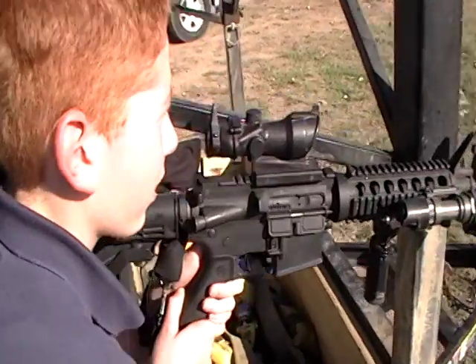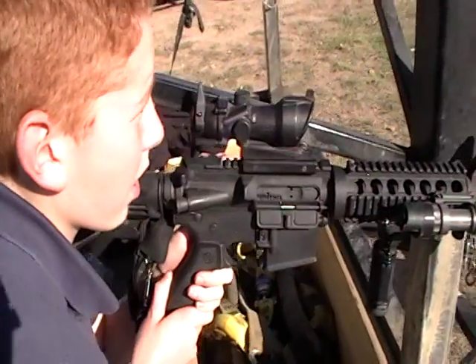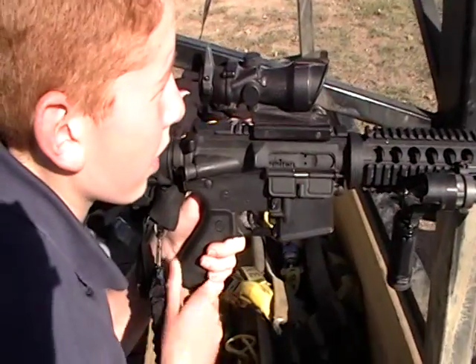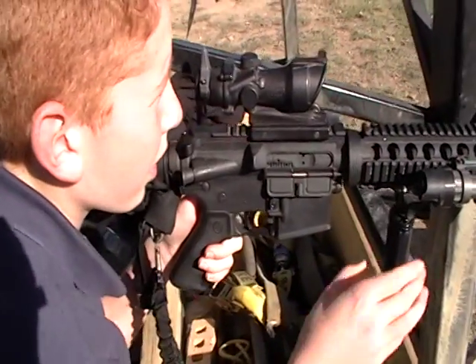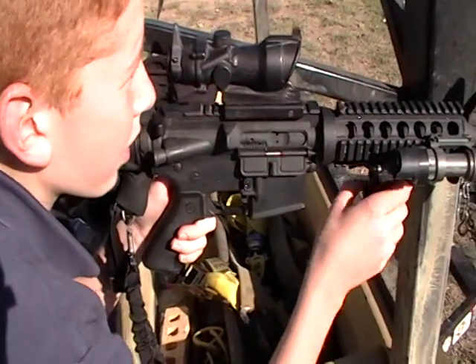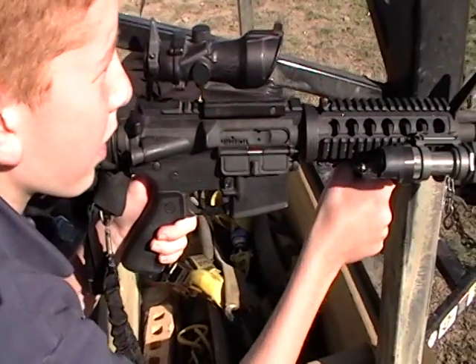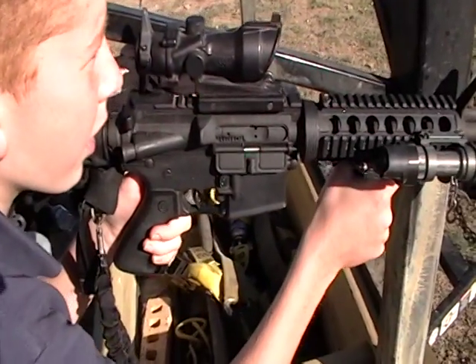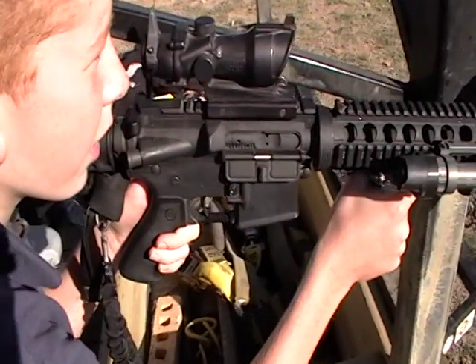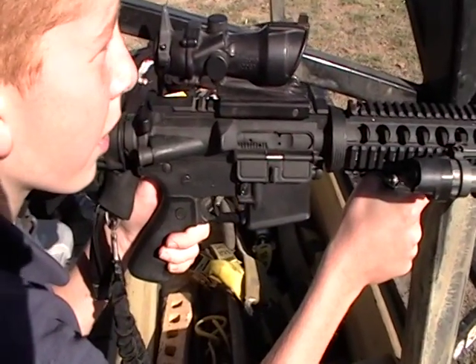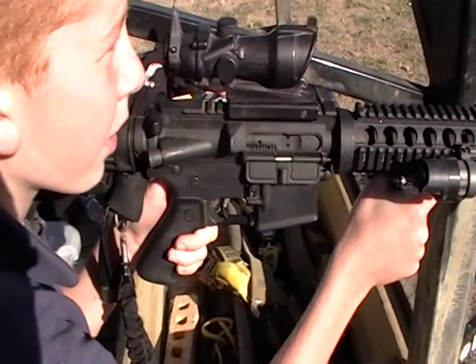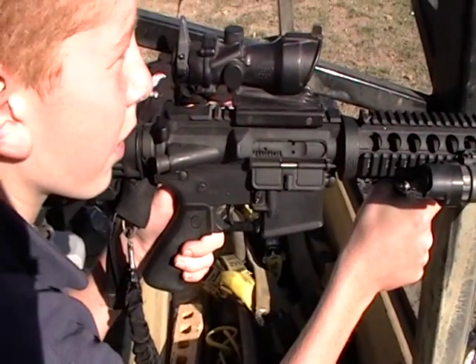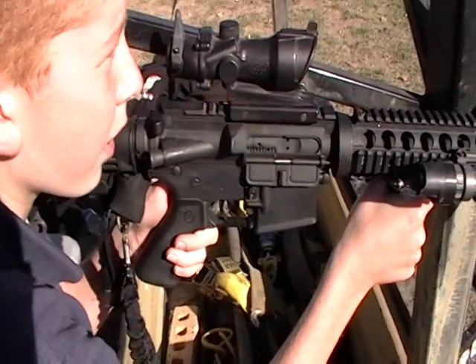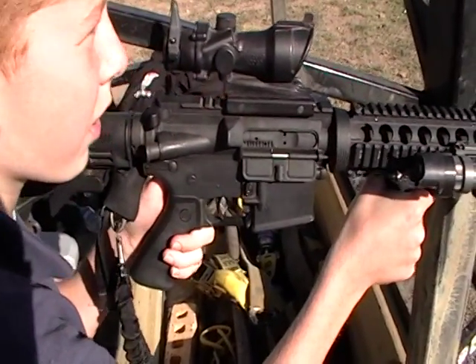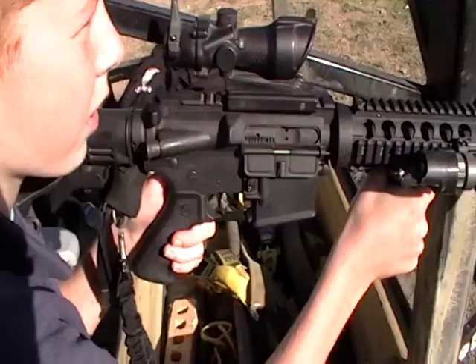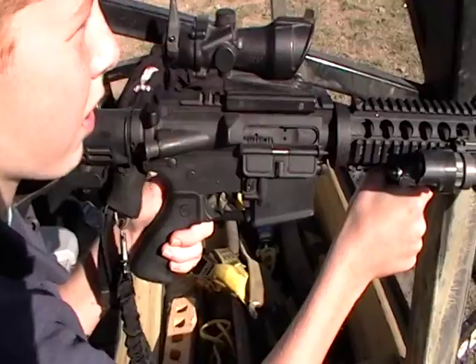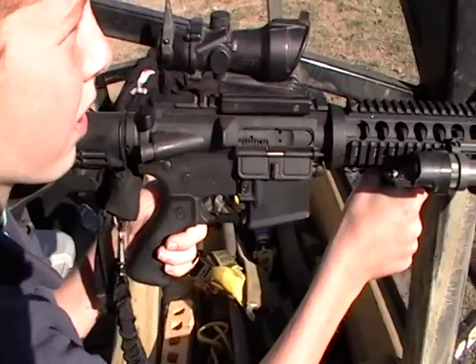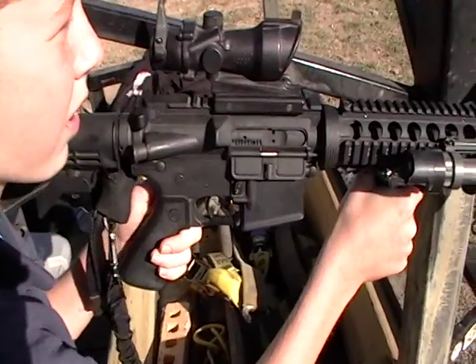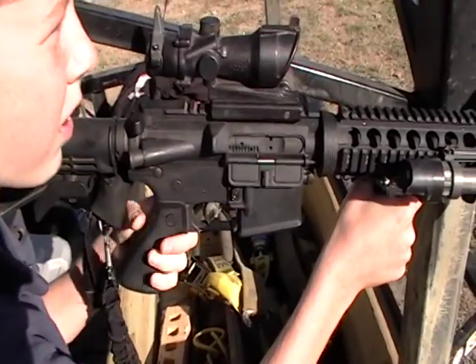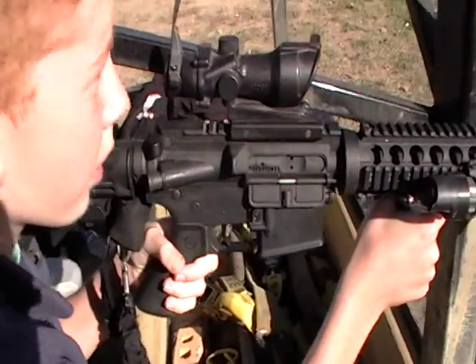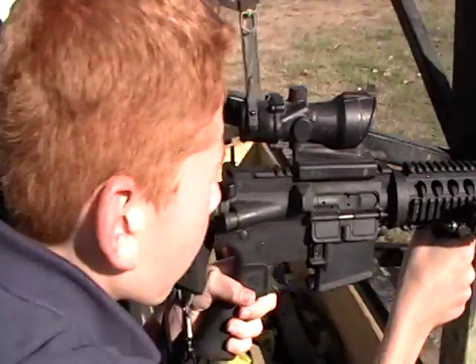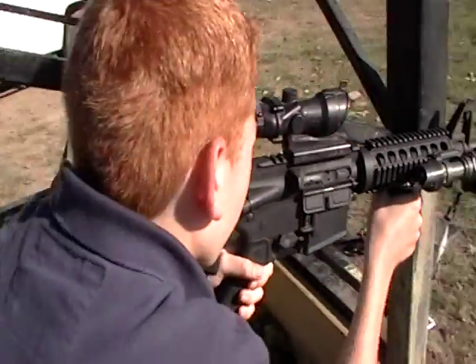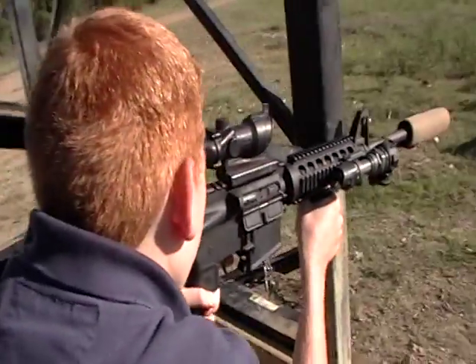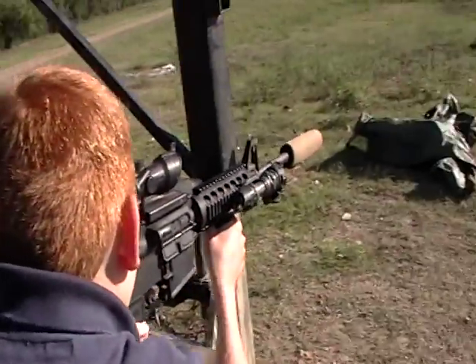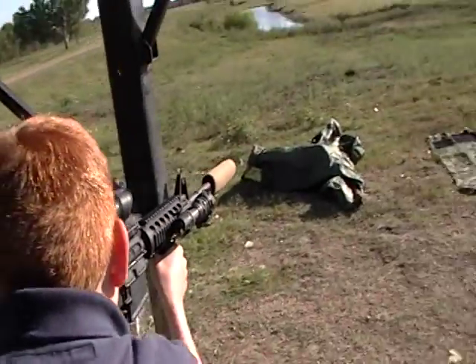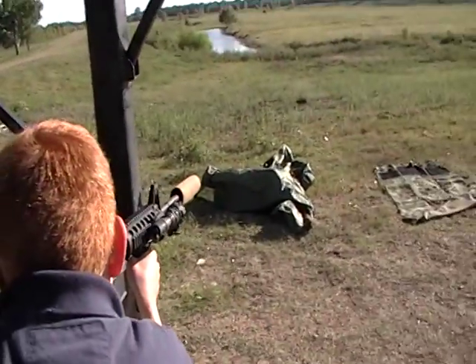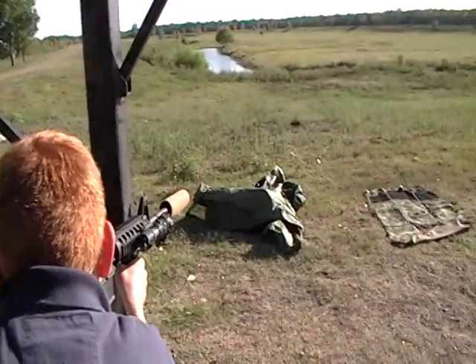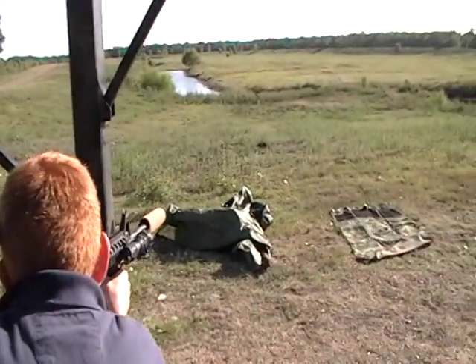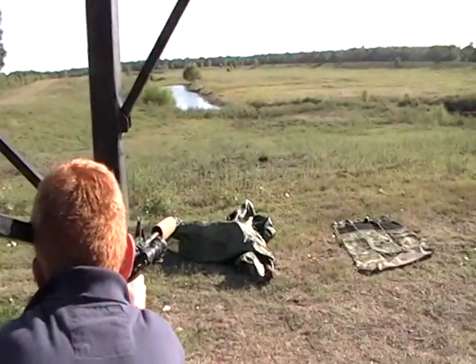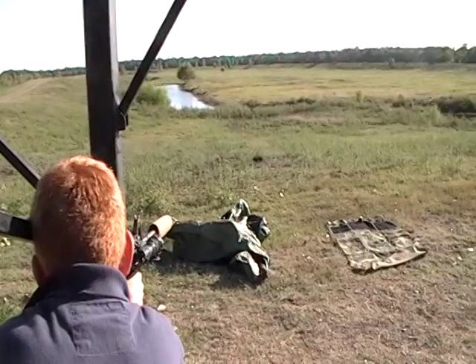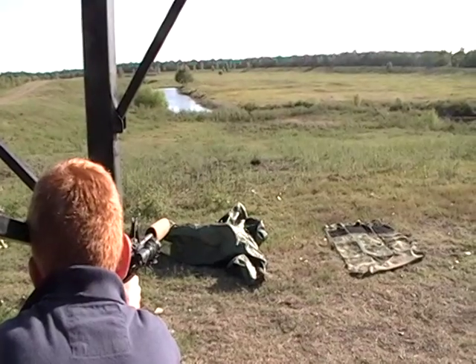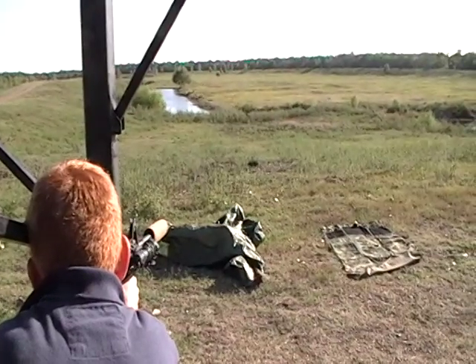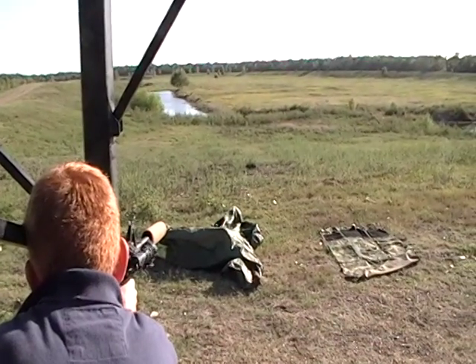Alright, you got one bullet. Alright, go ahead and roll the selector switch on fire. Pull it, there you go, now you're ready to fire. Let me get in position. Okay, just pull straight back on the trigger.